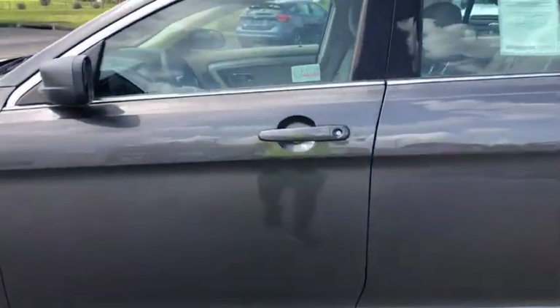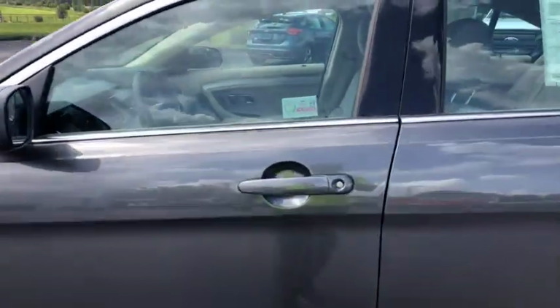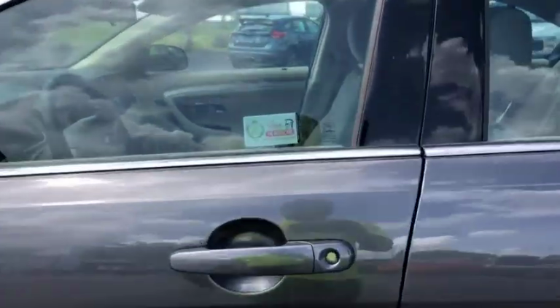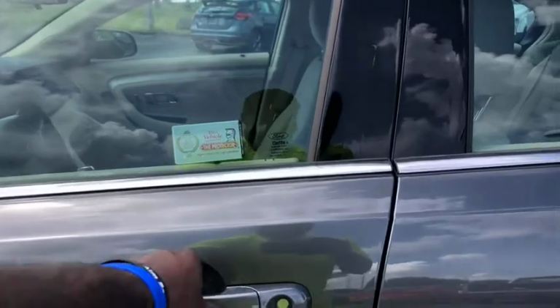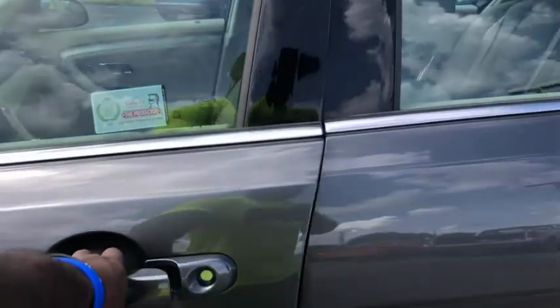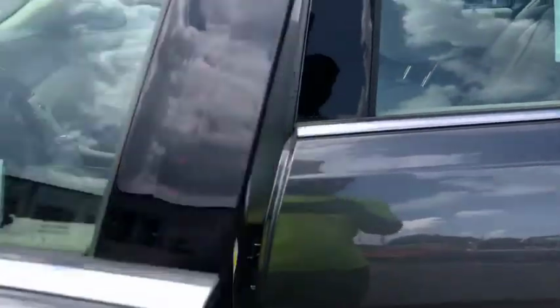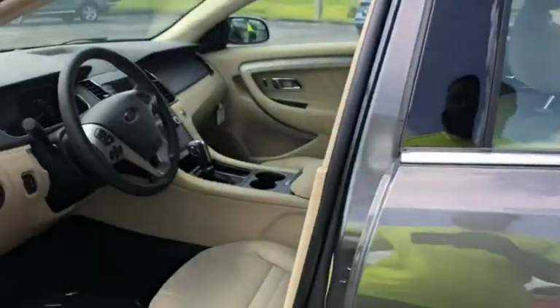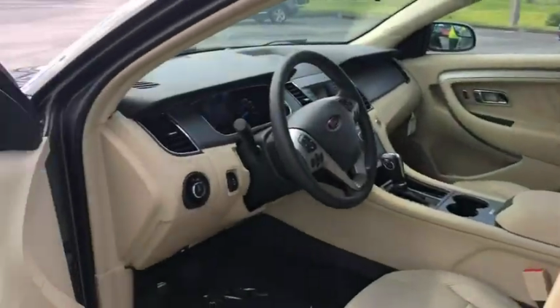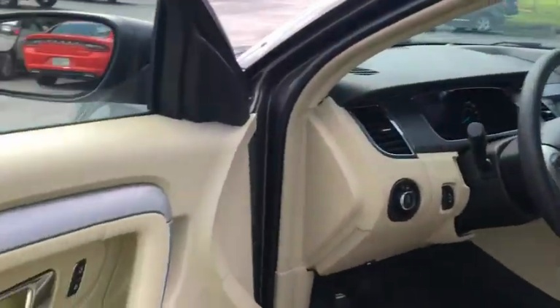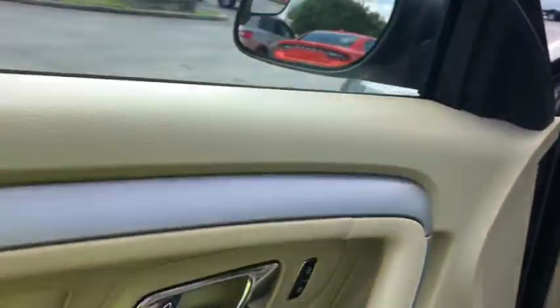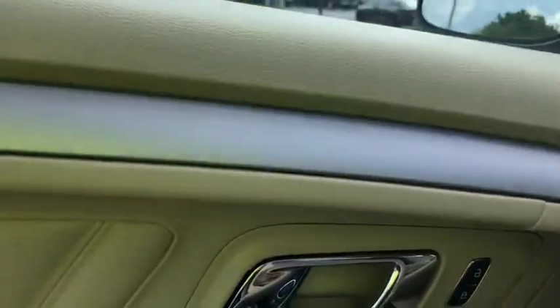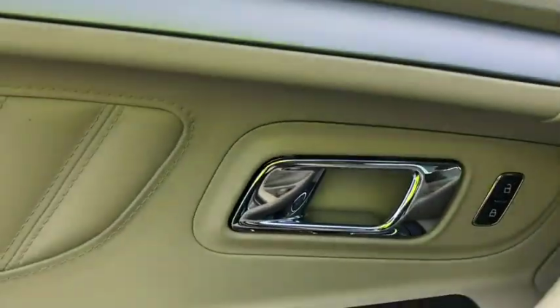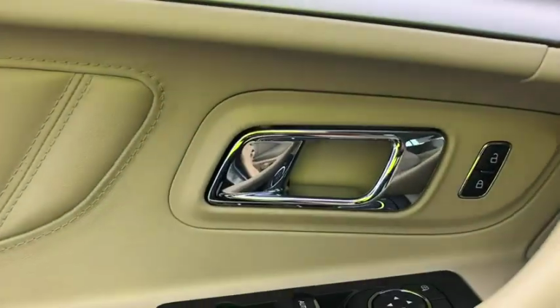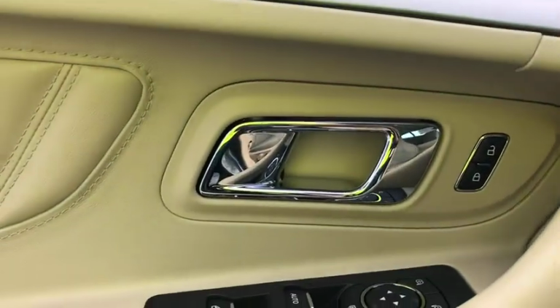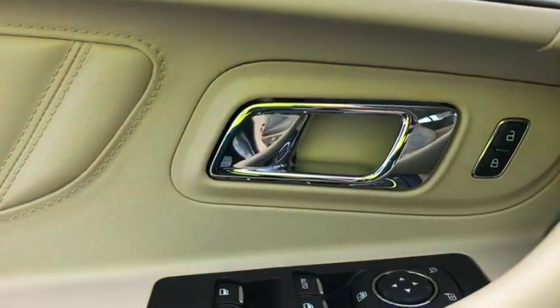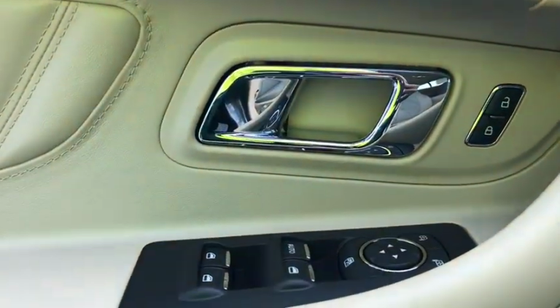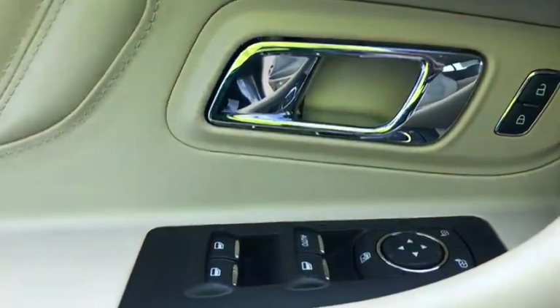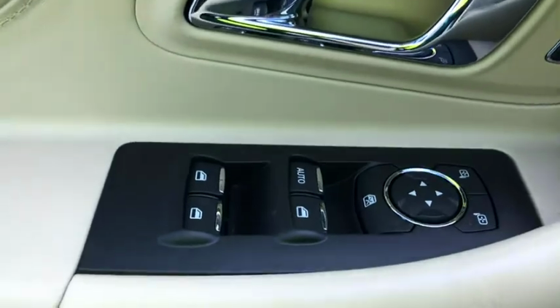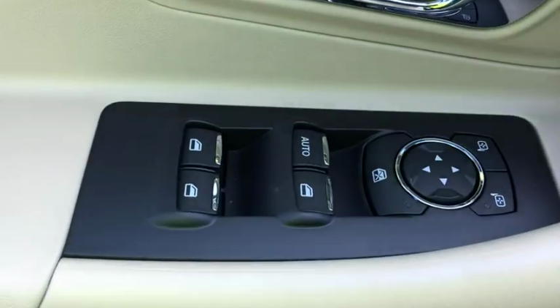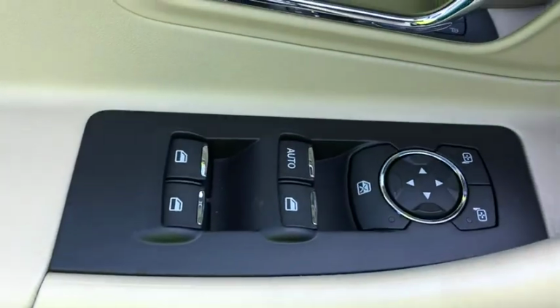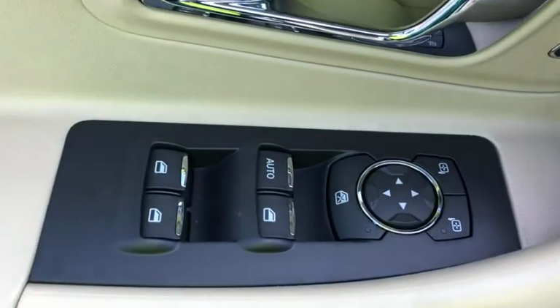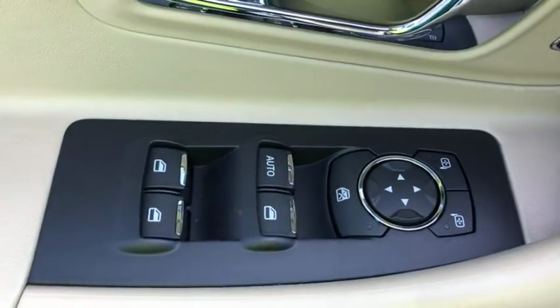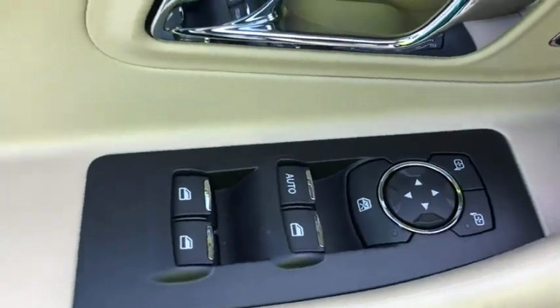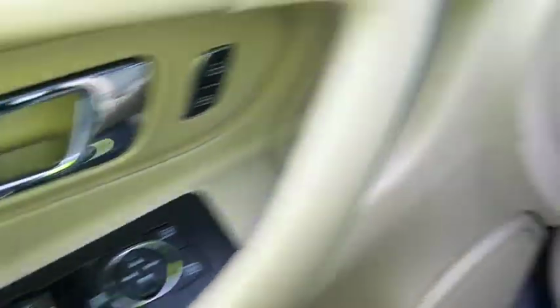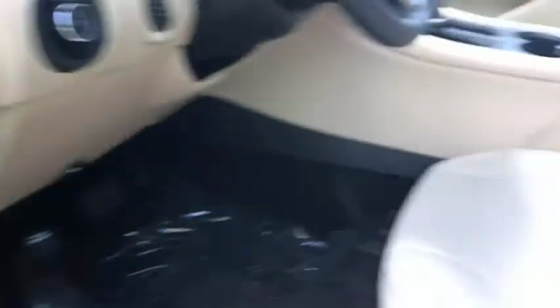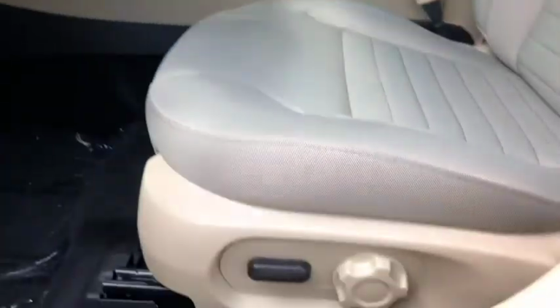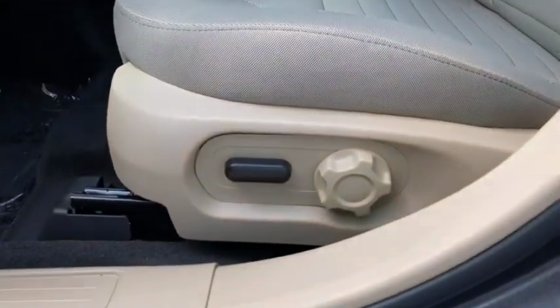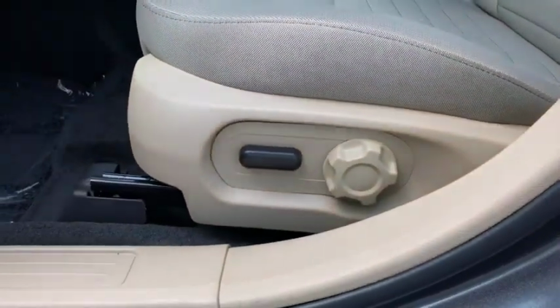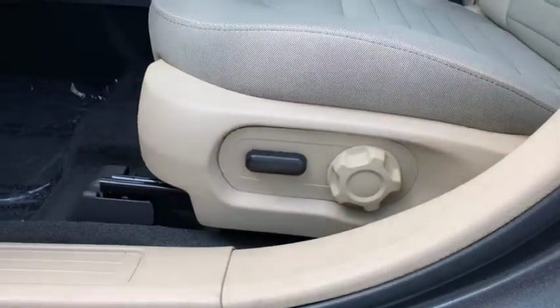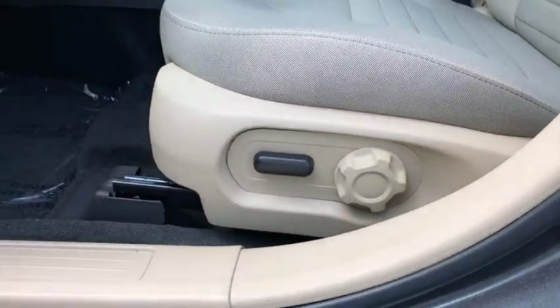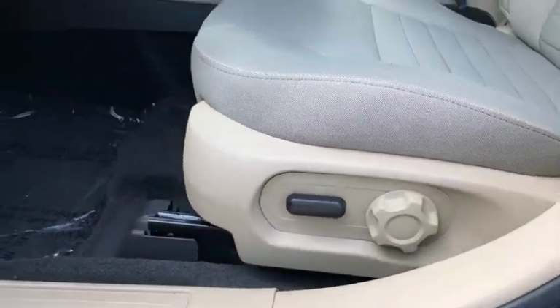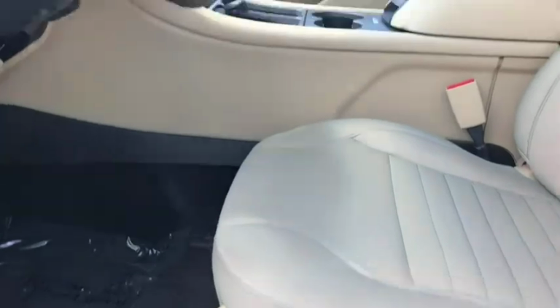Speed proportional power steering, tachometer, power mirrors, head up display, privacy glass, tire pressure monitoring system. This beauty will even make your house keys jealous. Drive it today.